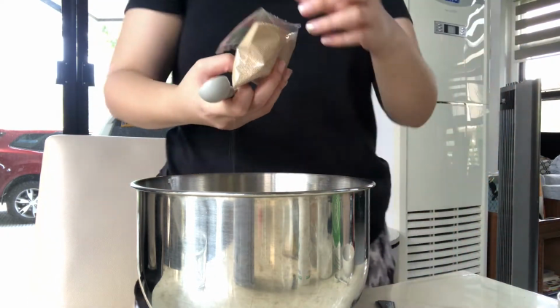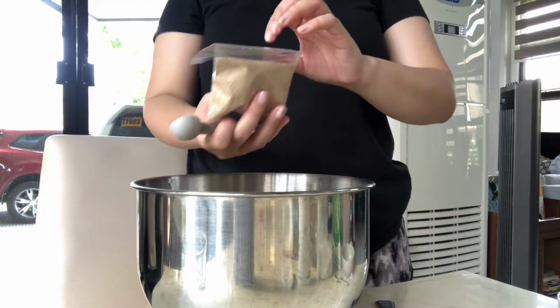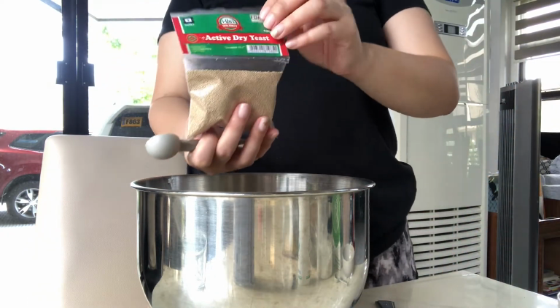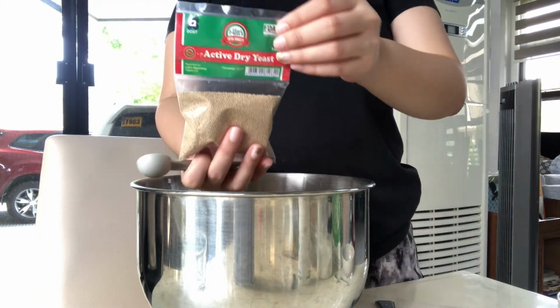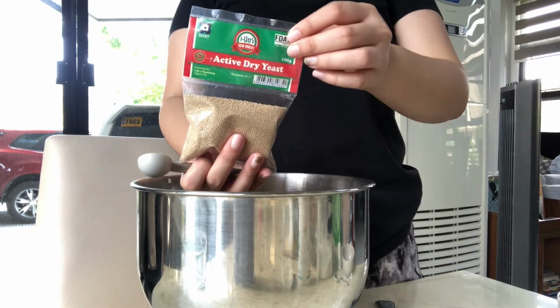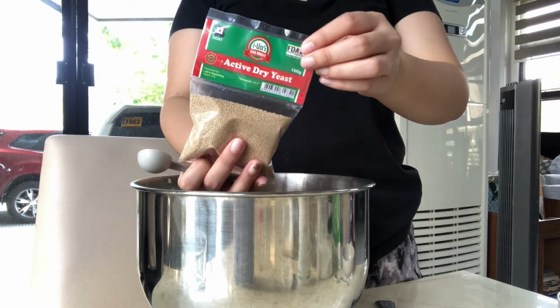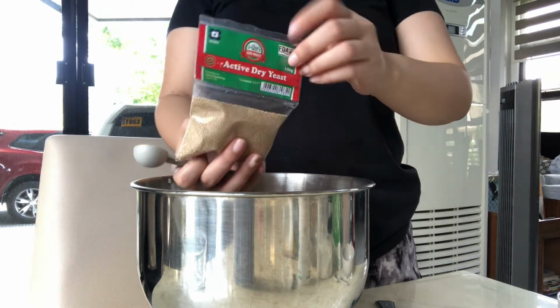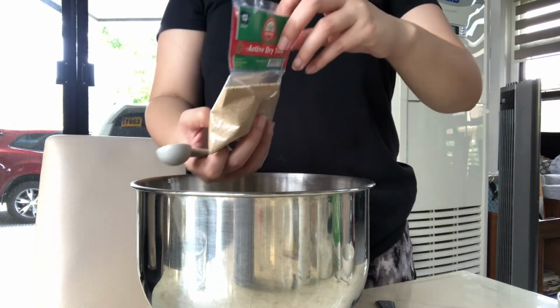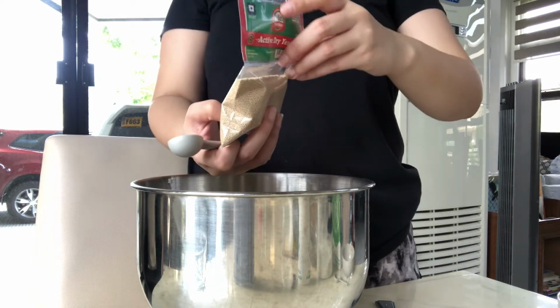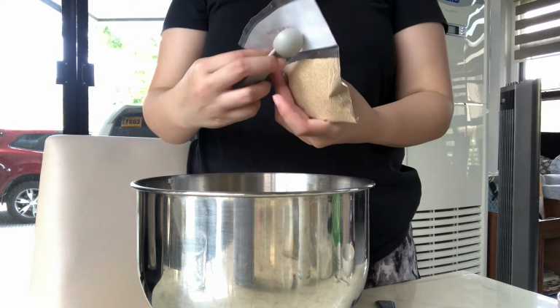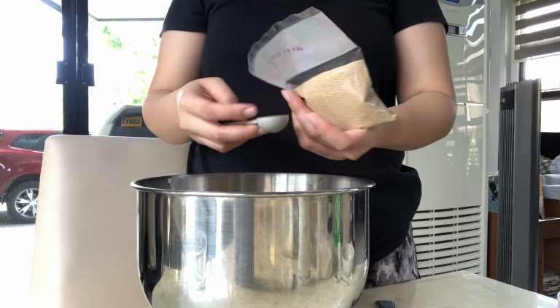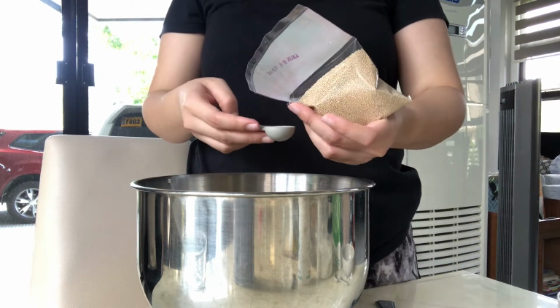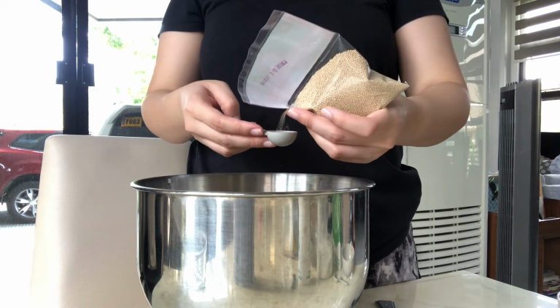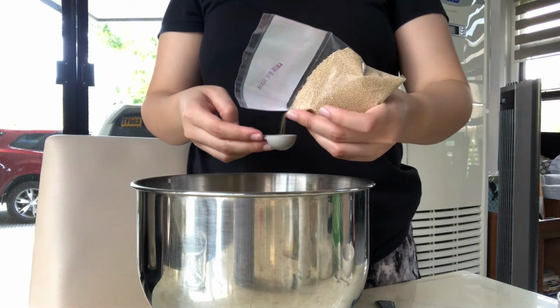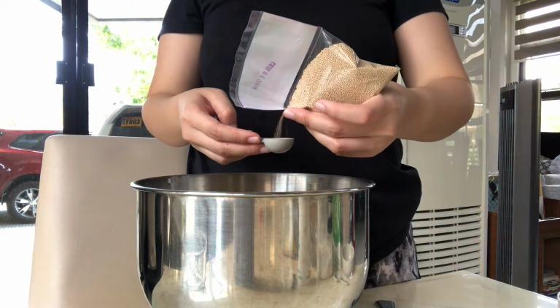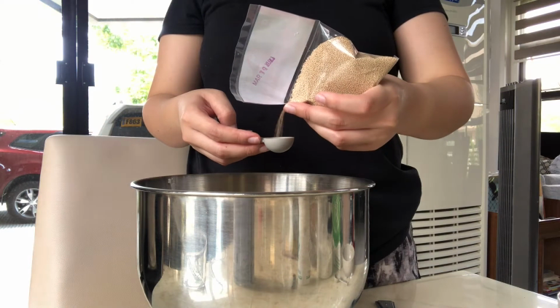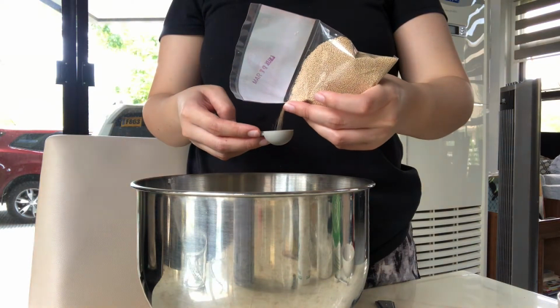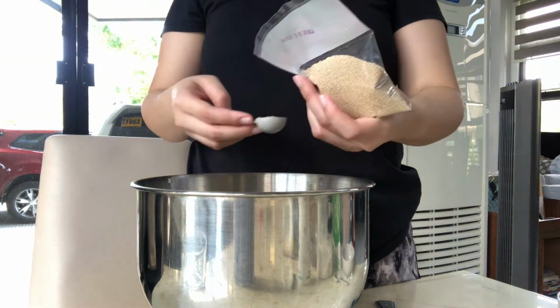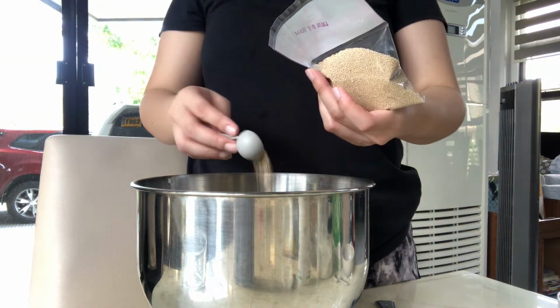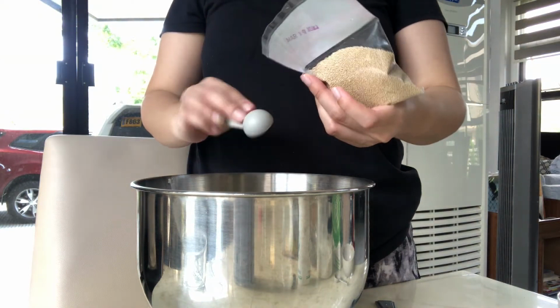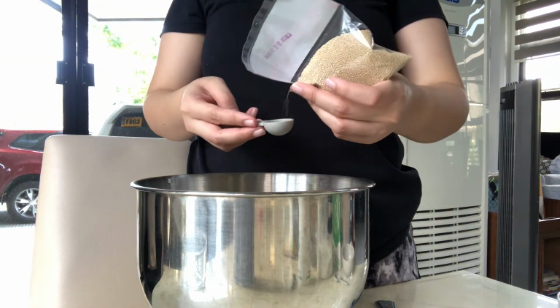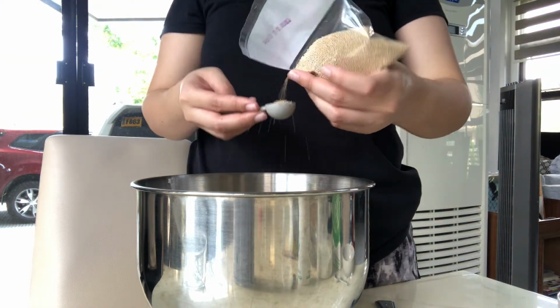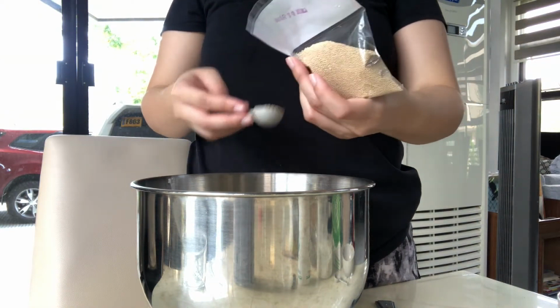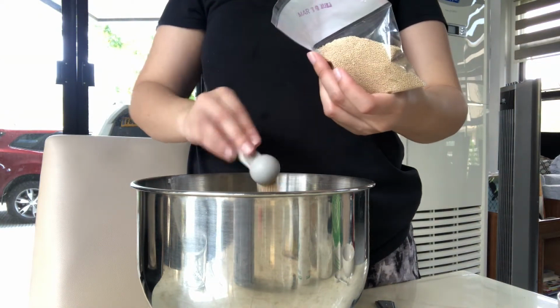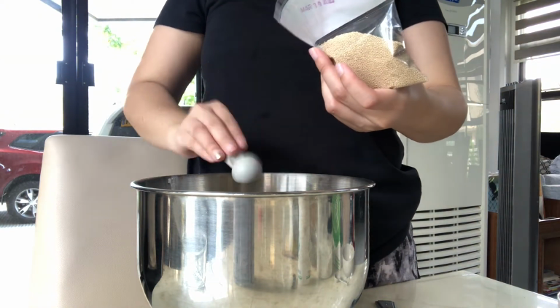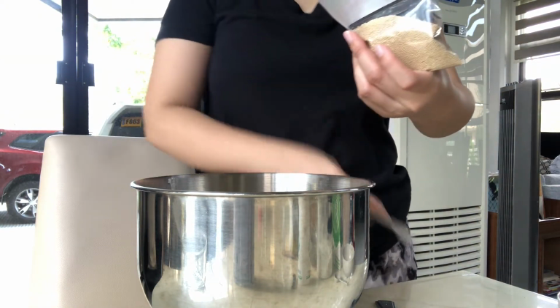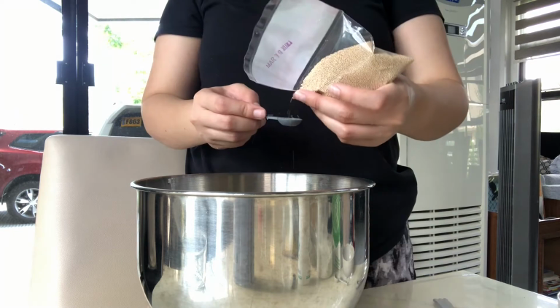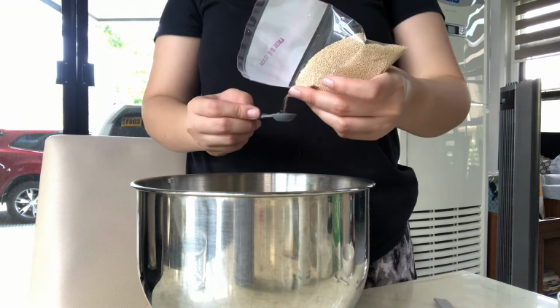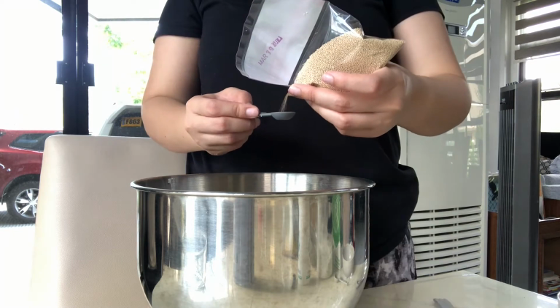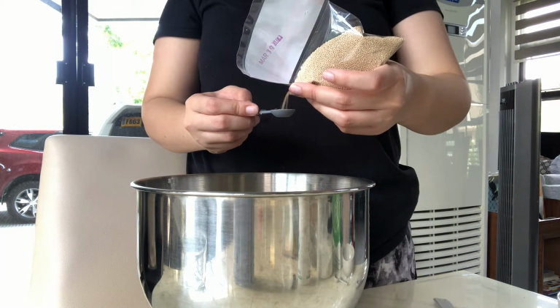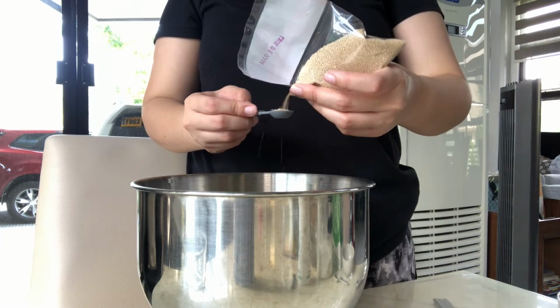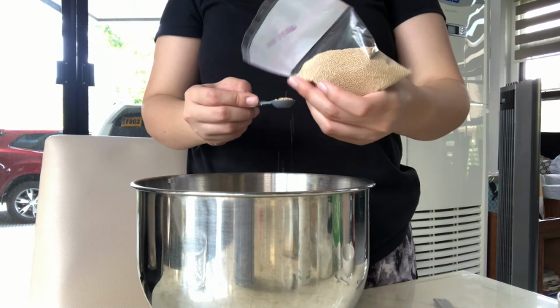Now ang gagamitin natin ay active dry yeast. Iba sila ng instant dry yeast kasi itong active dry yeast ay kailangan pa natin i-activate sa water, meanwhile yung instant dry yeast naman ay pwede na siyang diretso i-mix sa flour.